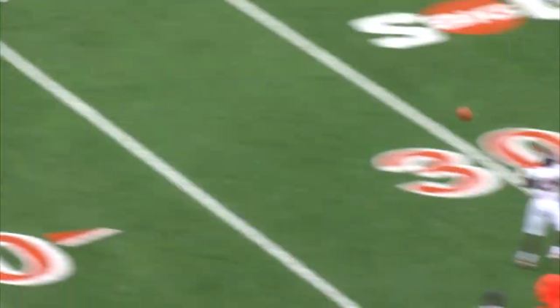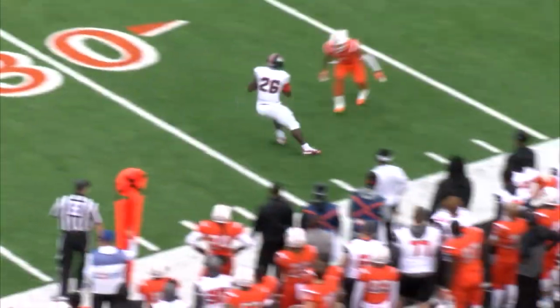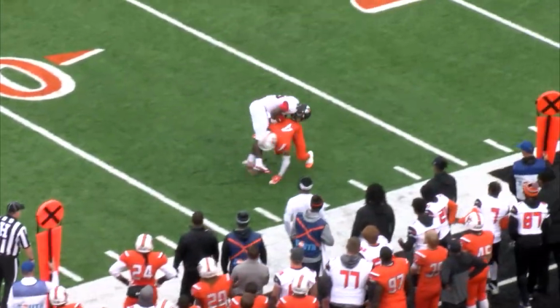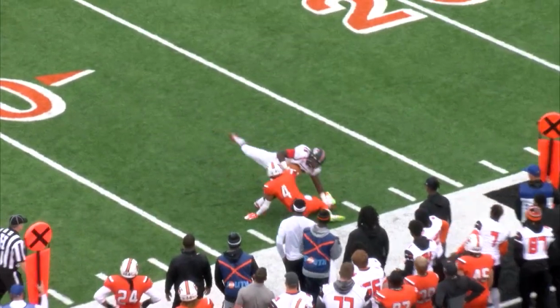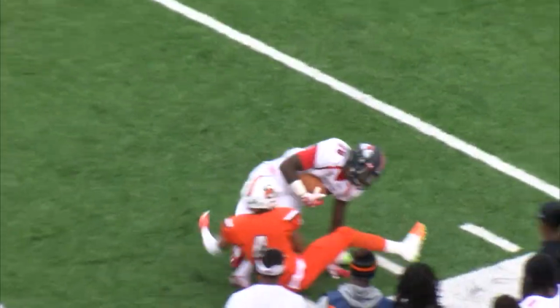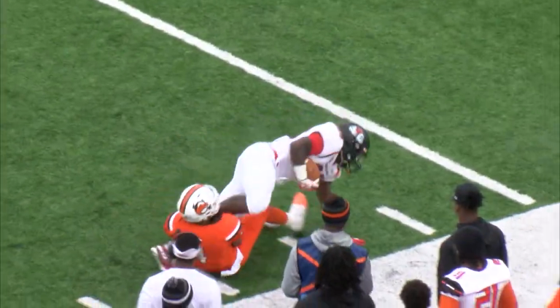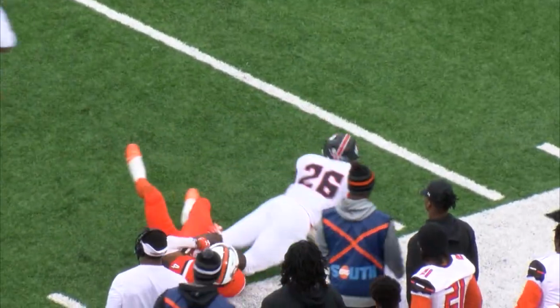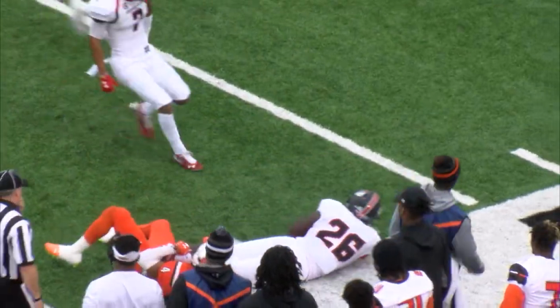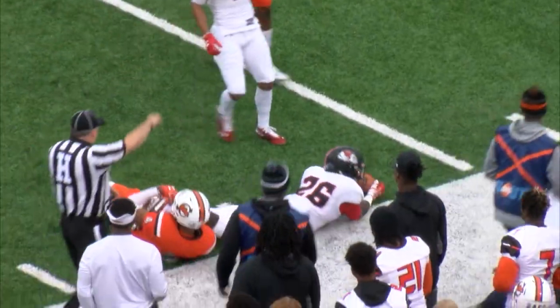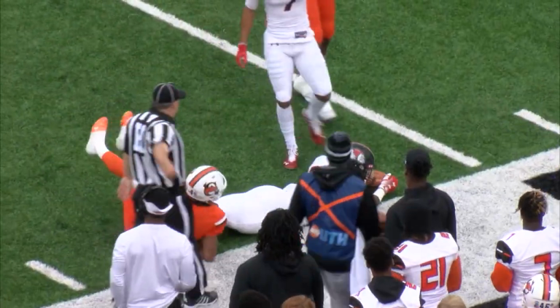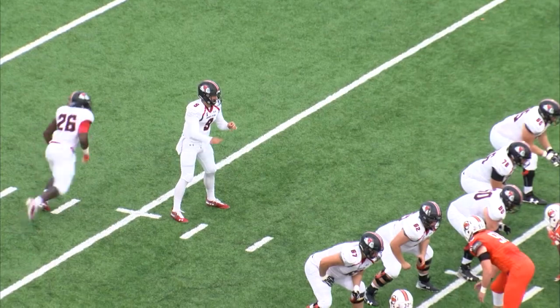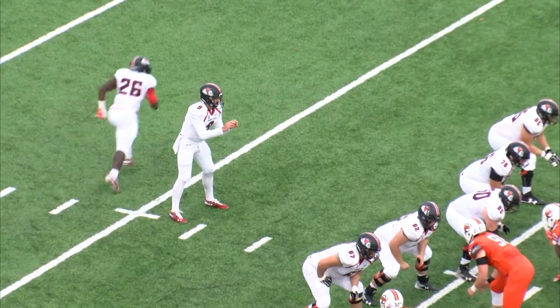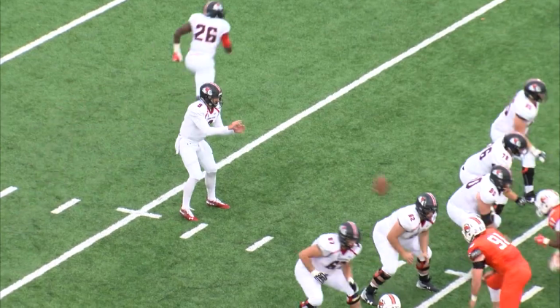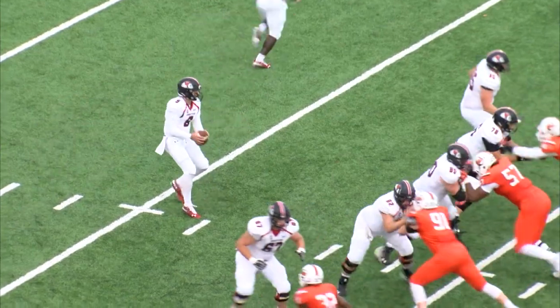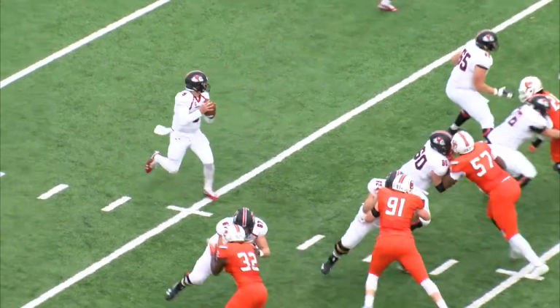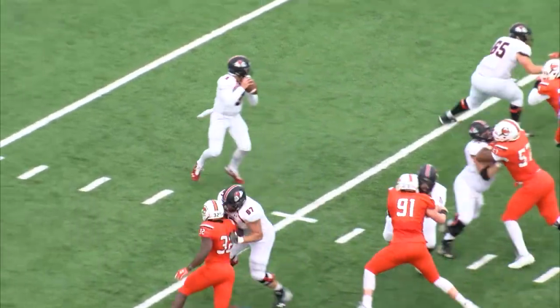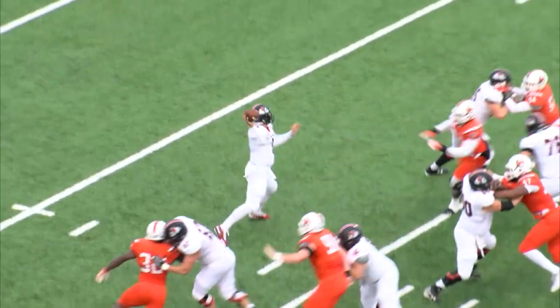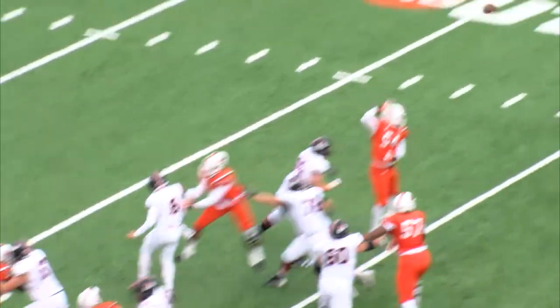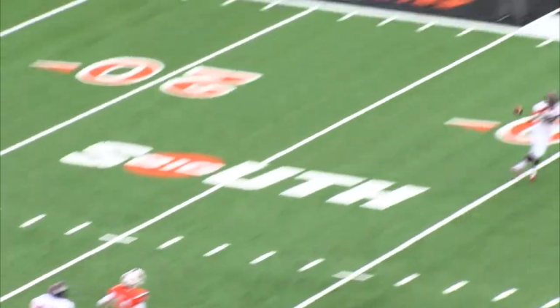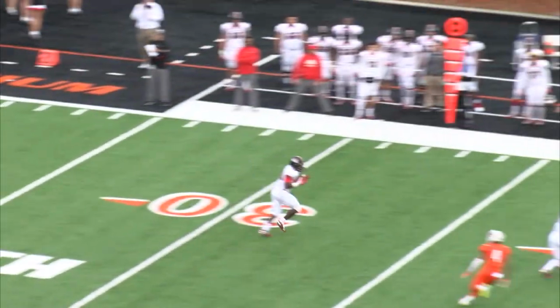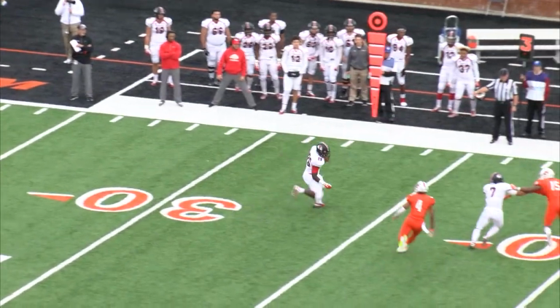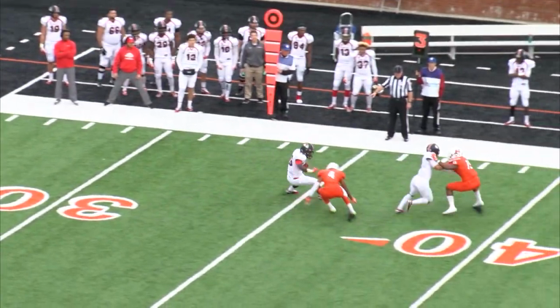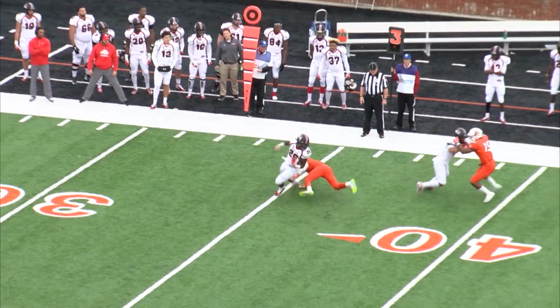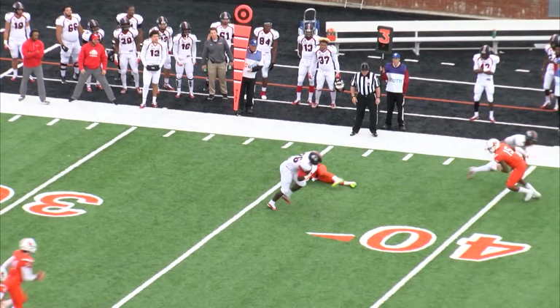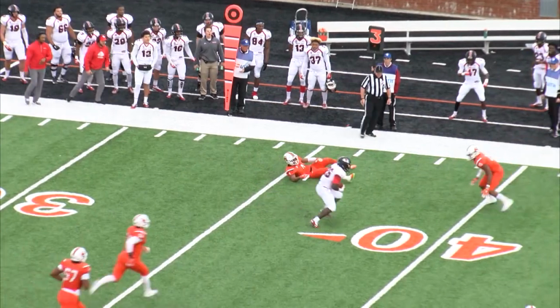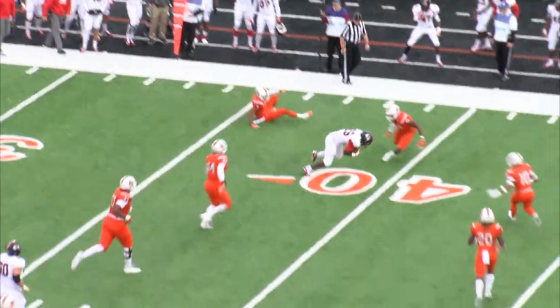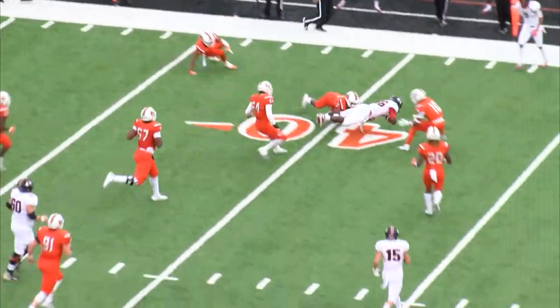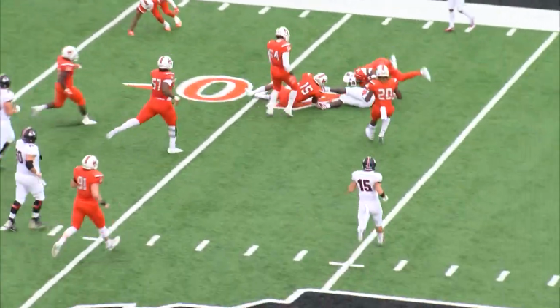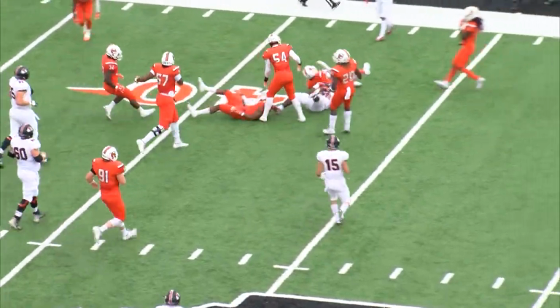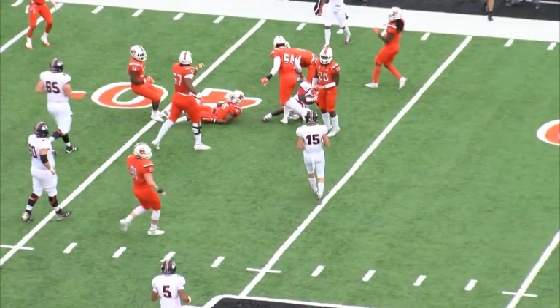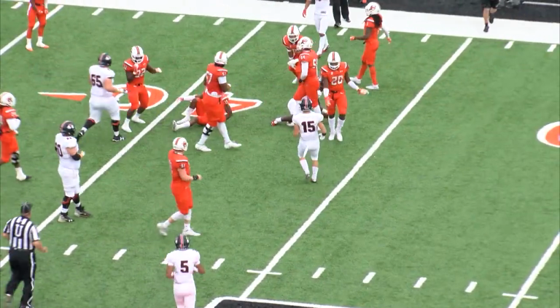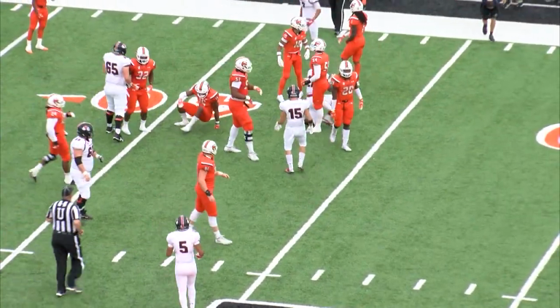Another pass to the outside — great catch by Moses. Running back out in motion, that's Moses. Throwing that way. Moses makes a man miss, and Moses right at the sticks.